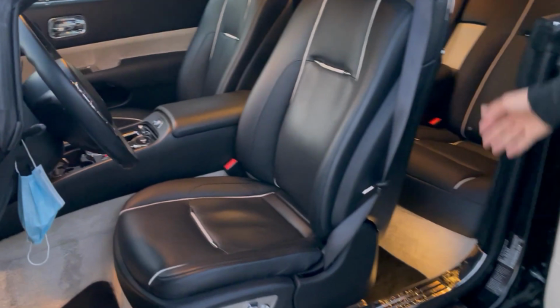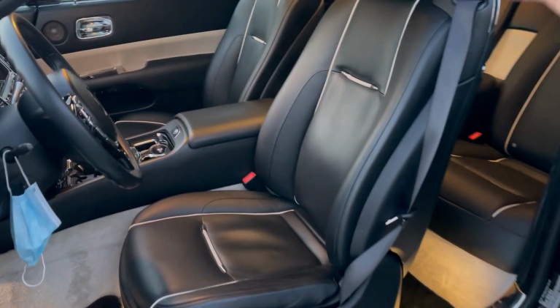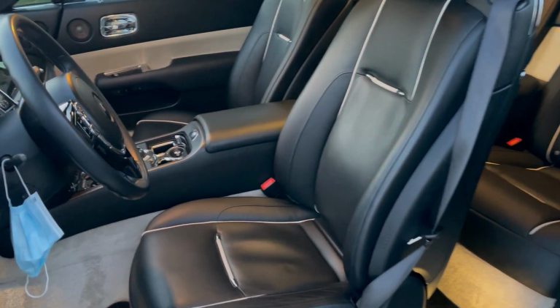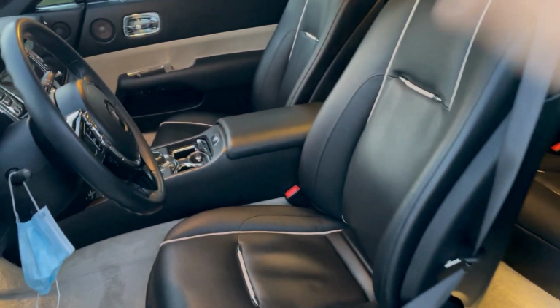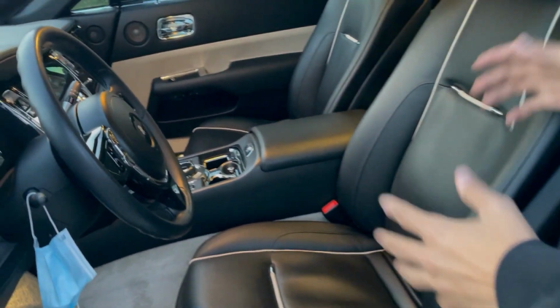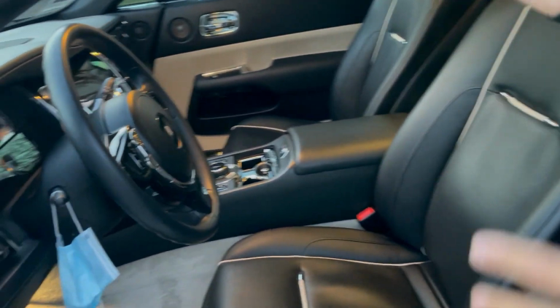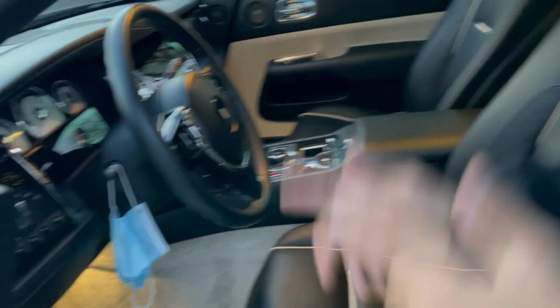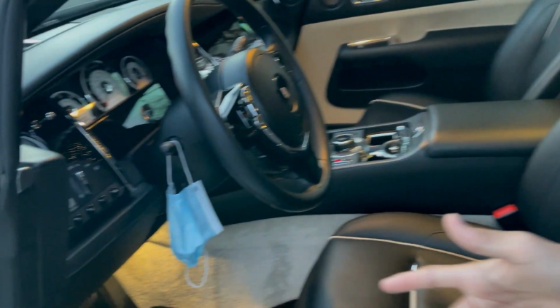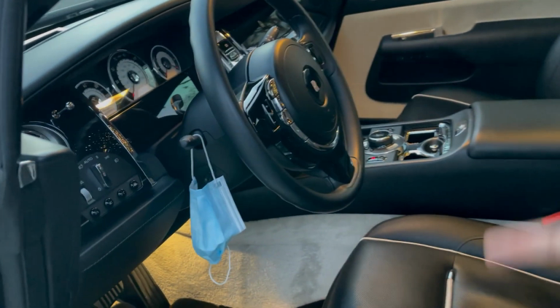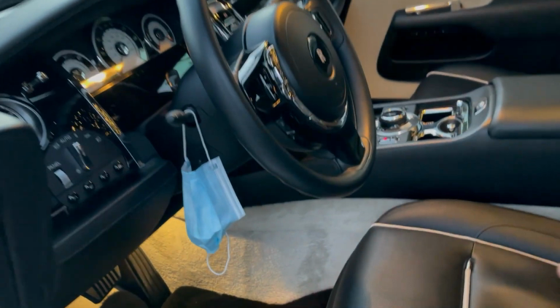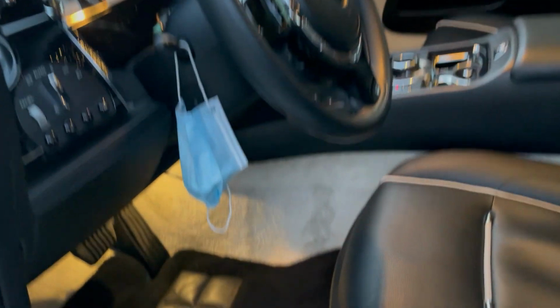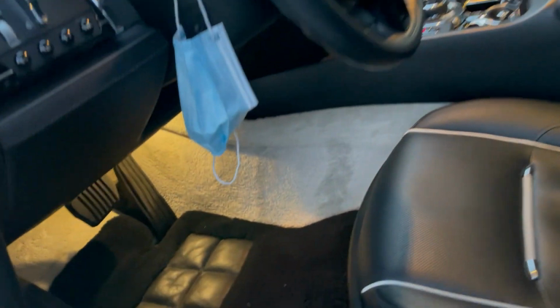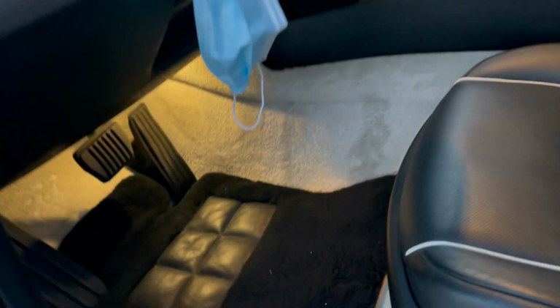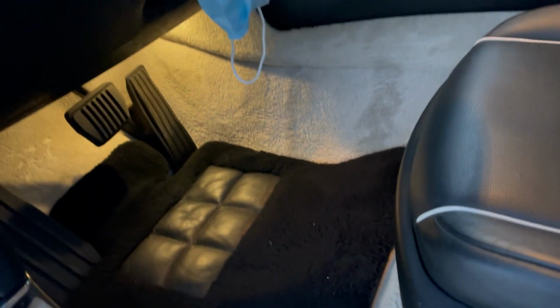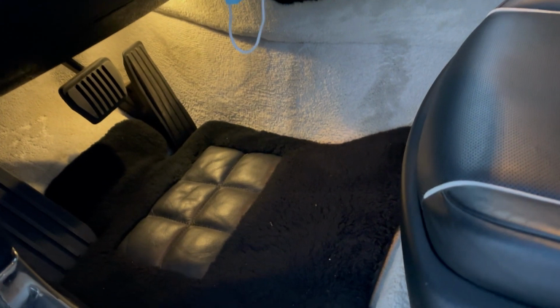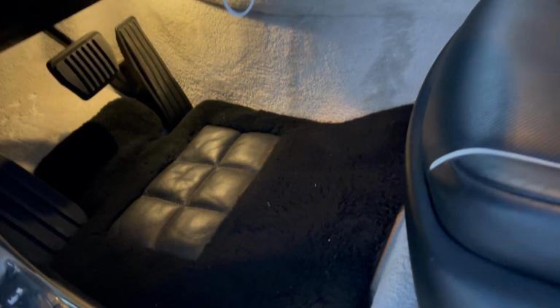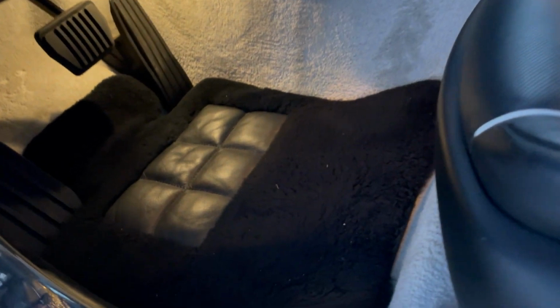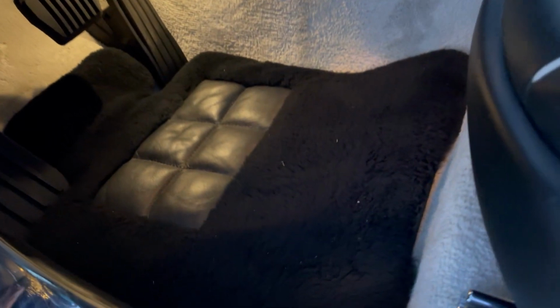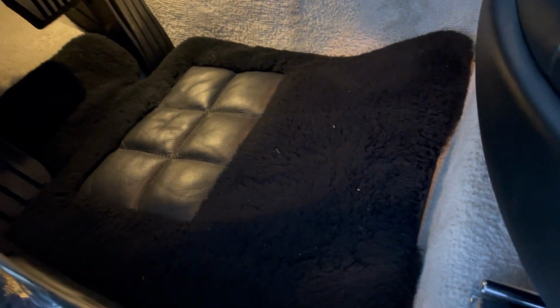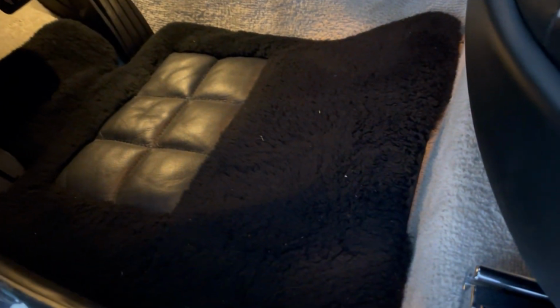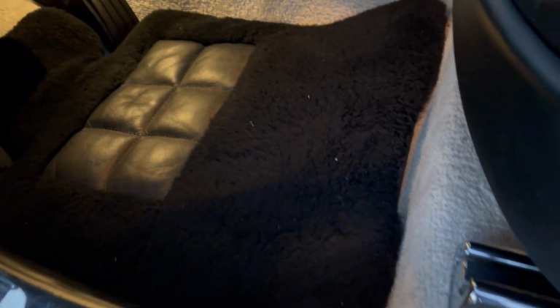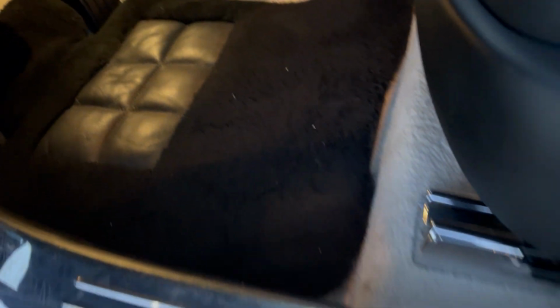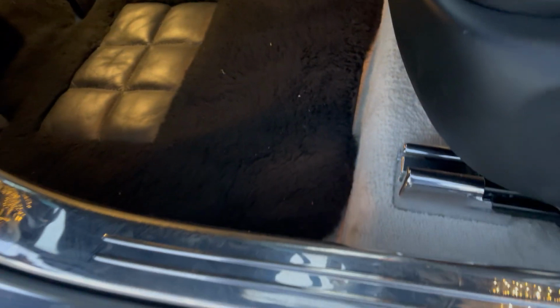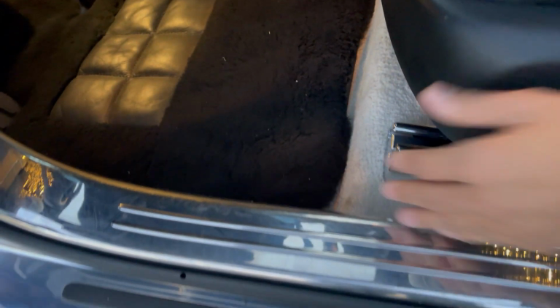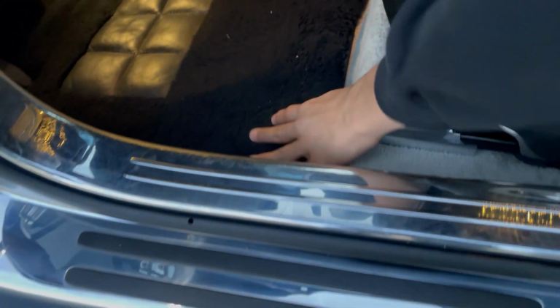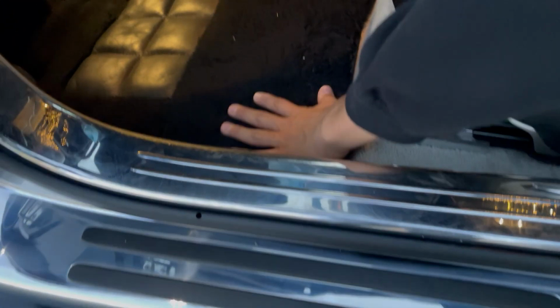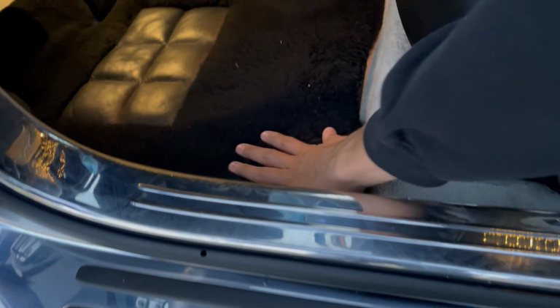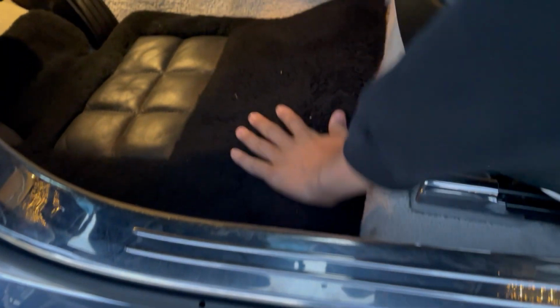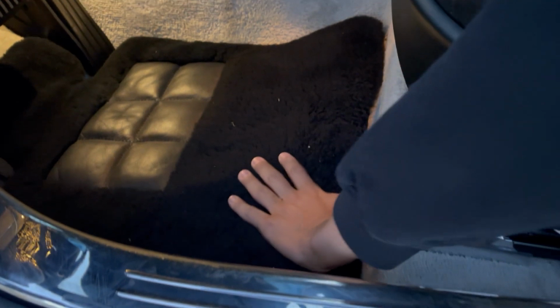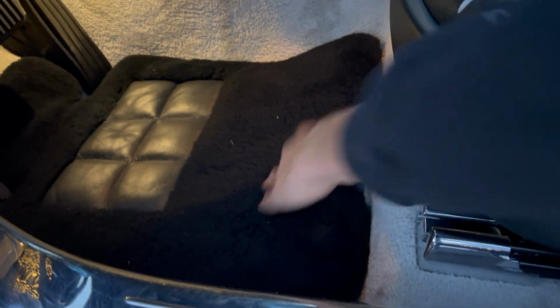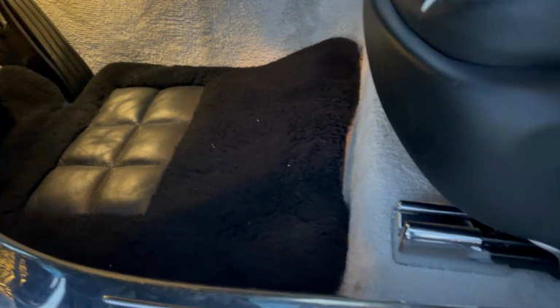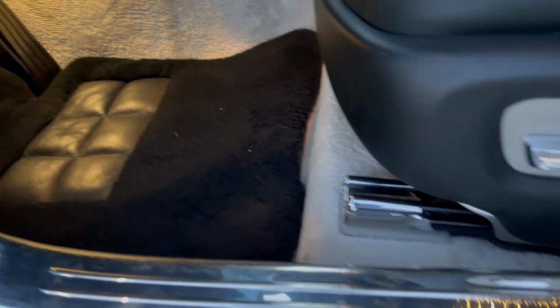The seats are magnificent. And the carpet is made out of sheep wool — one of the softest things I've ever felt in my life. Like, I just want to lay down in it.